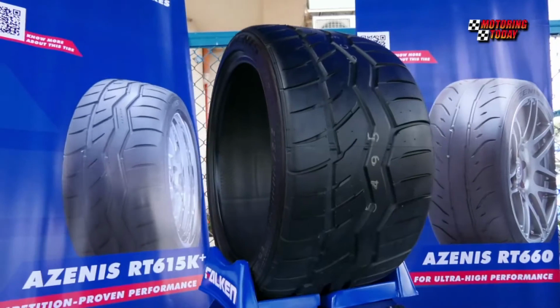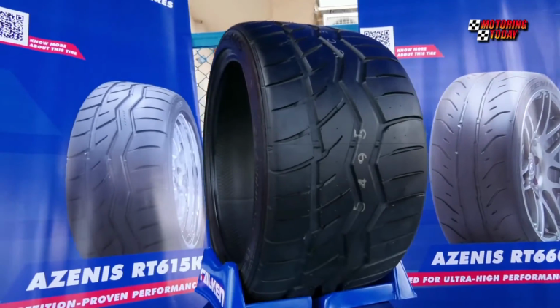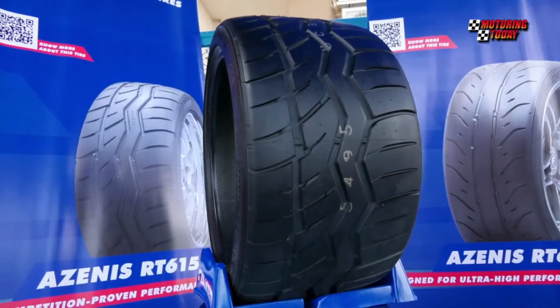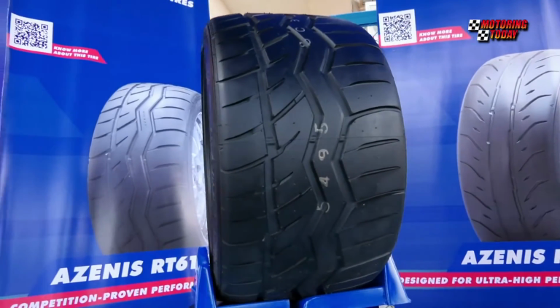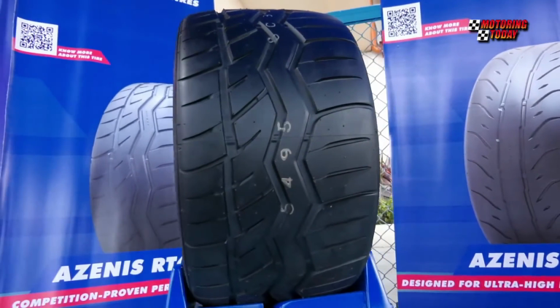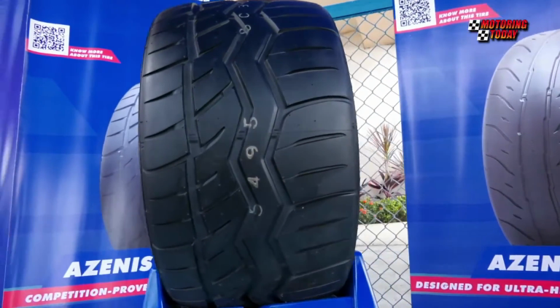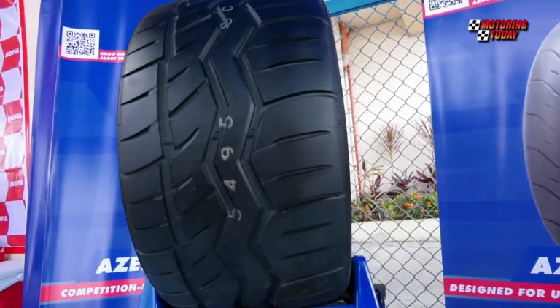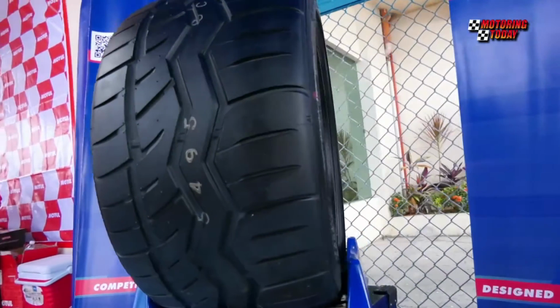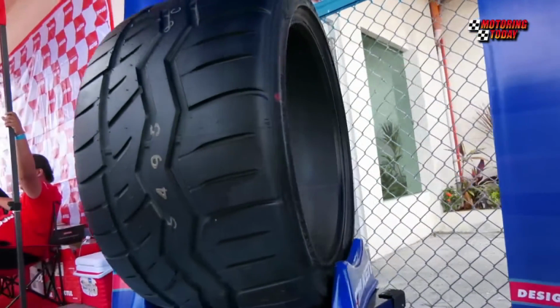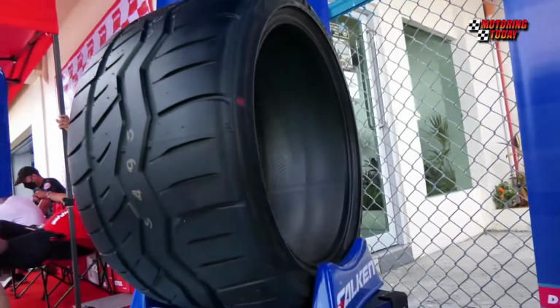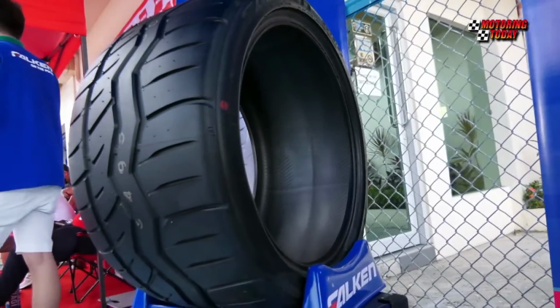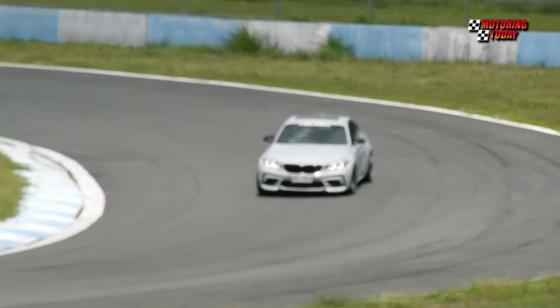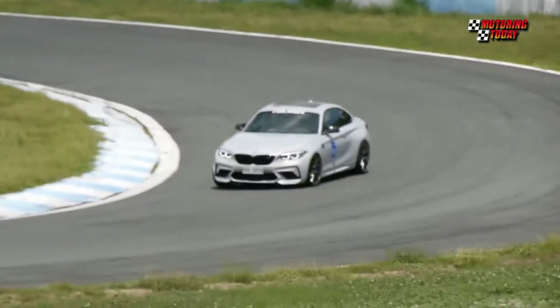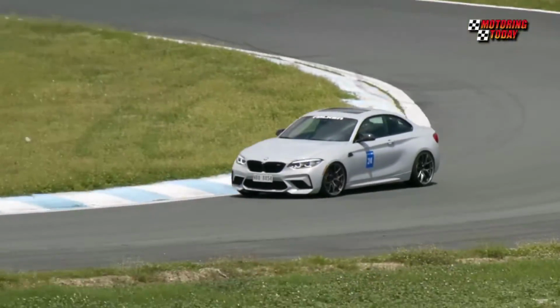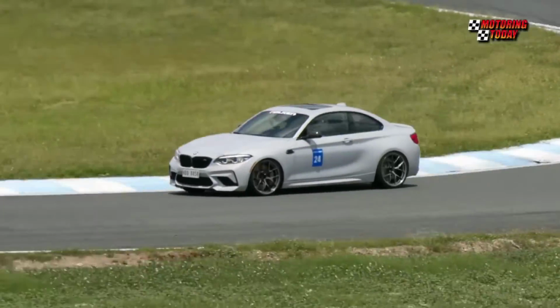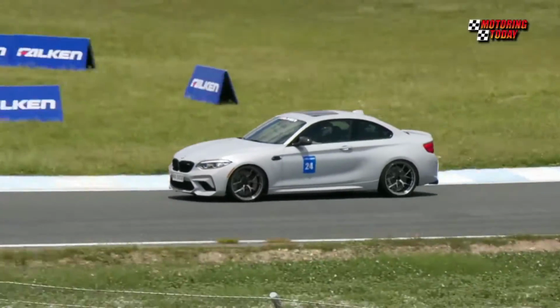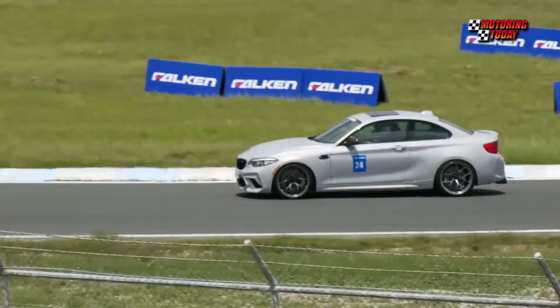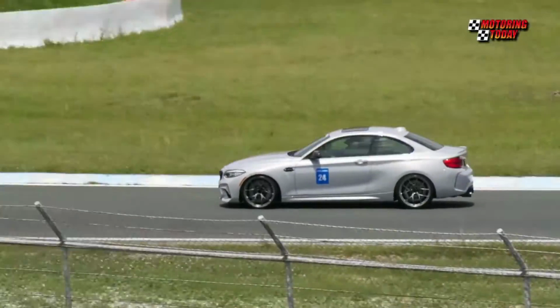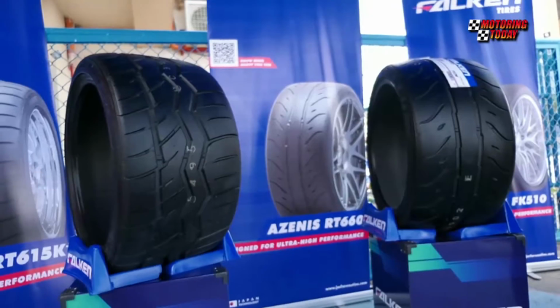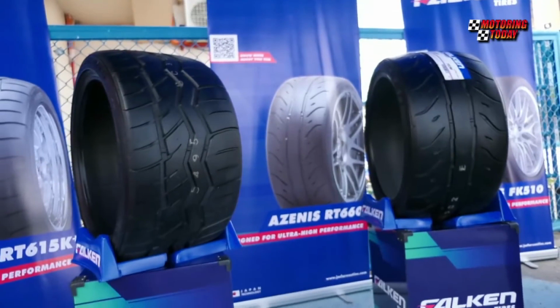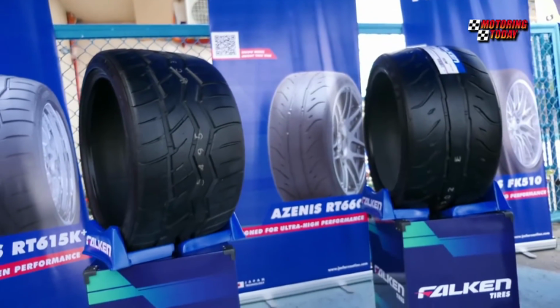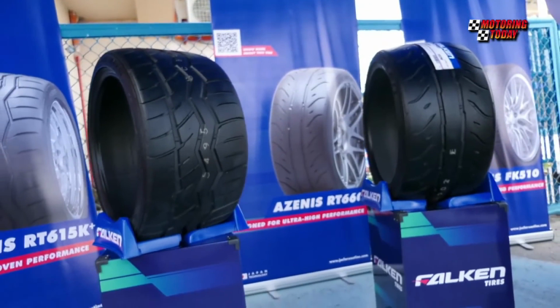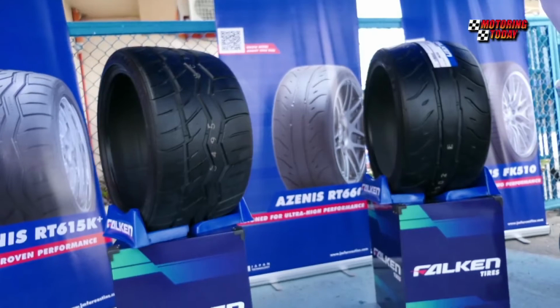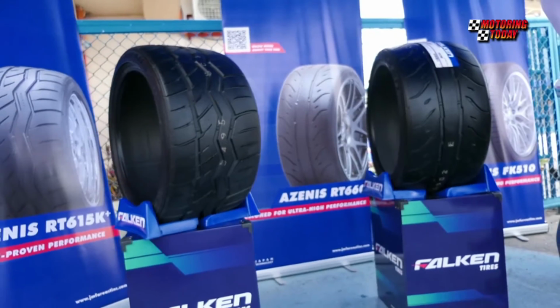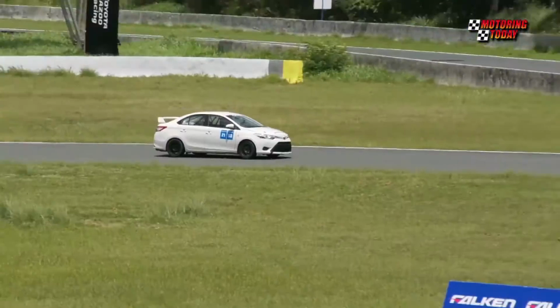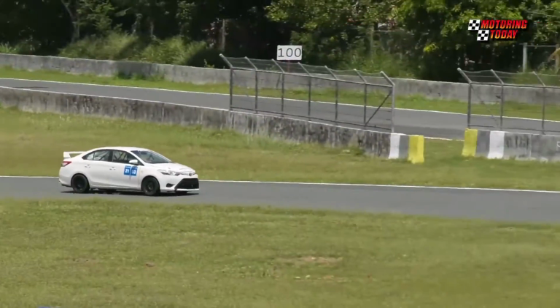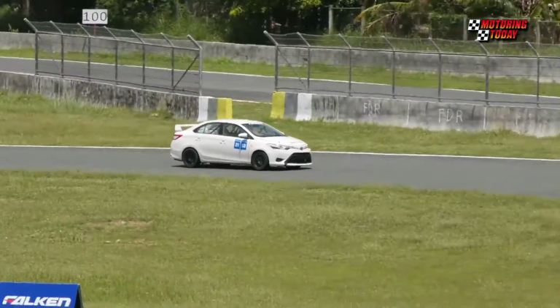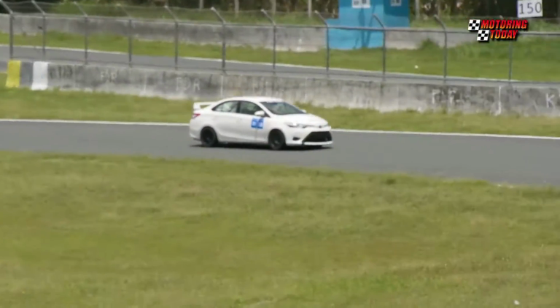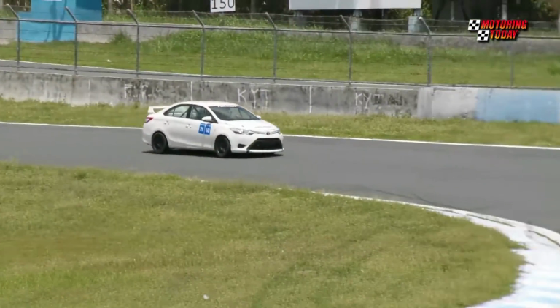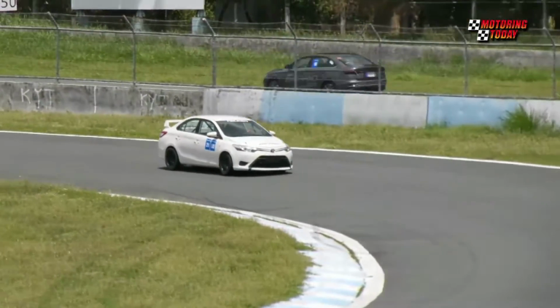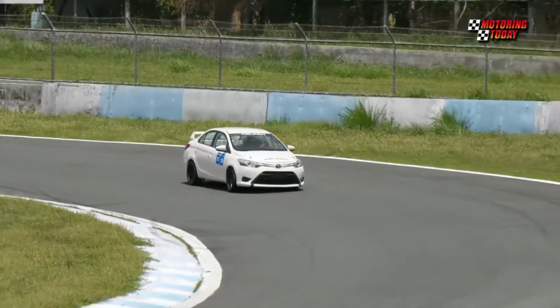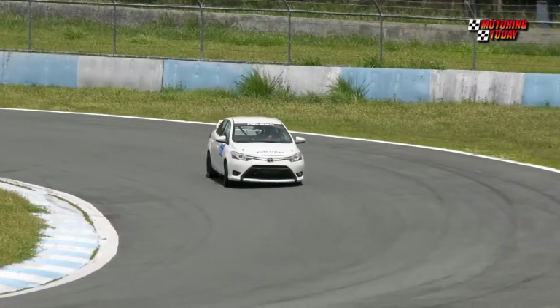GM4RE said that the Azenis RT615K Plus was developed based on Falken's track competition RT615K tire. Digitally engineered and using nanotech formulated compounds for superior grip and excellent handling, it has been given a long tread life to make it street legal.